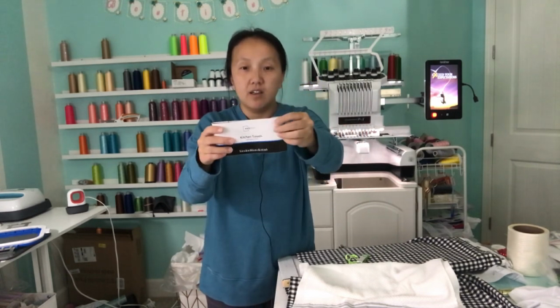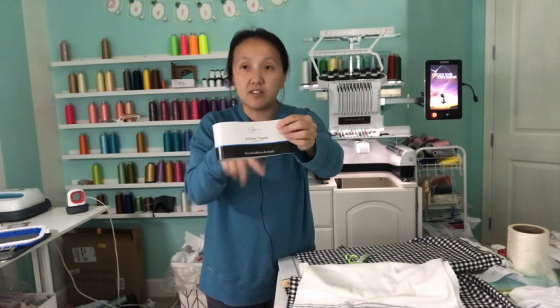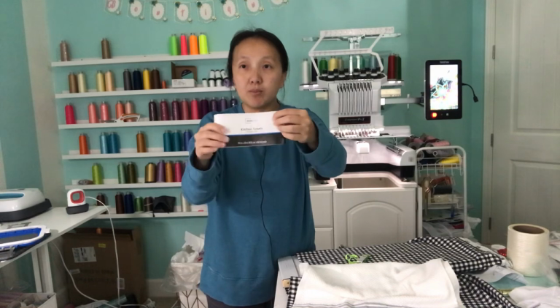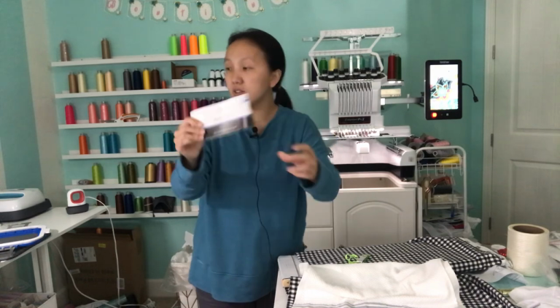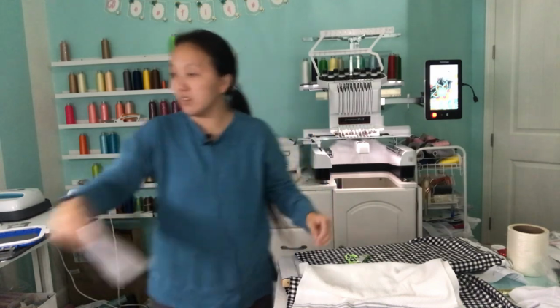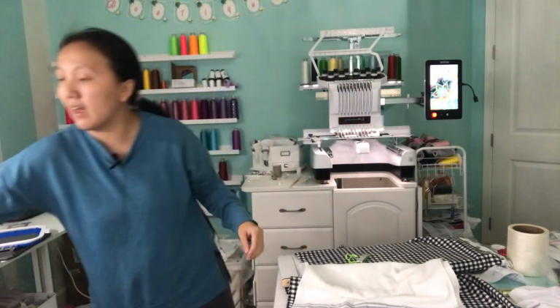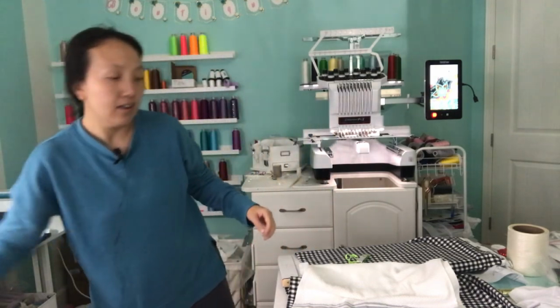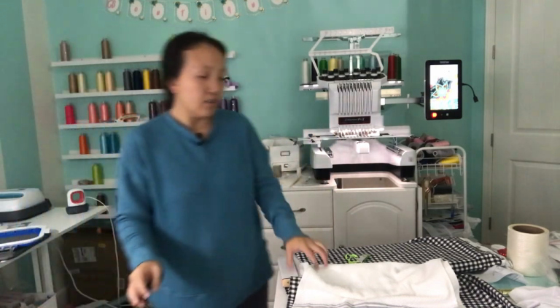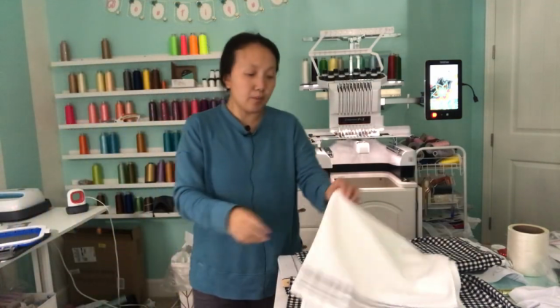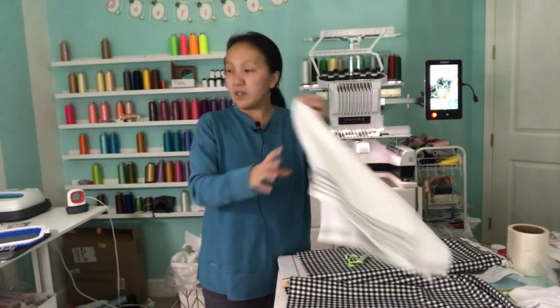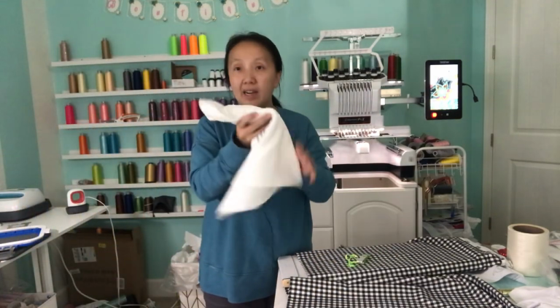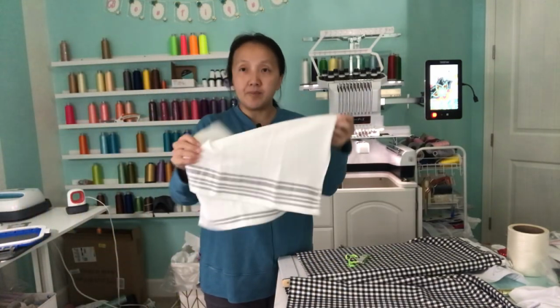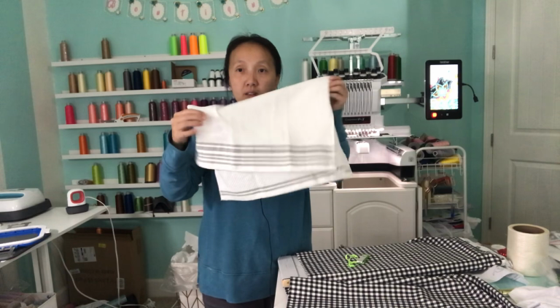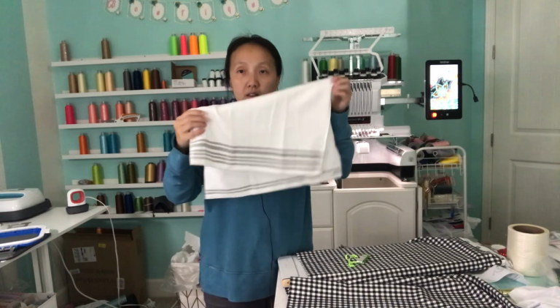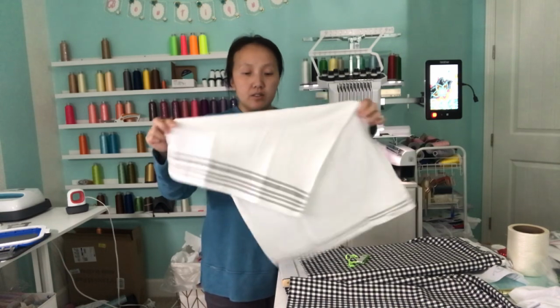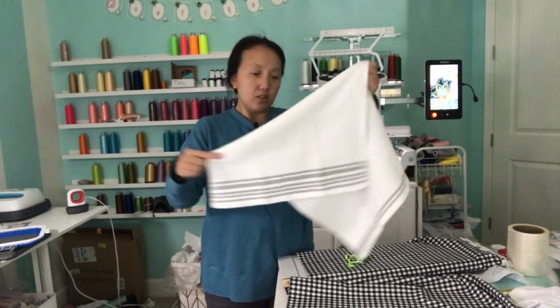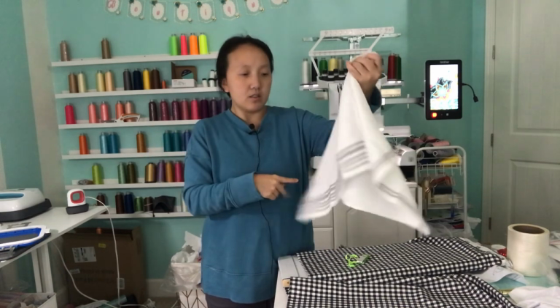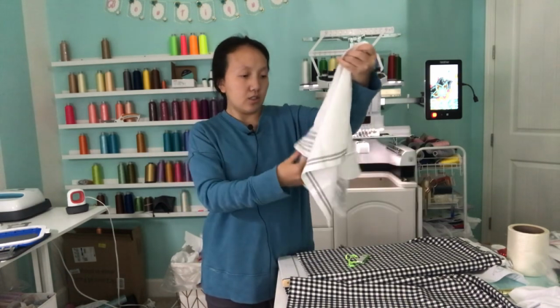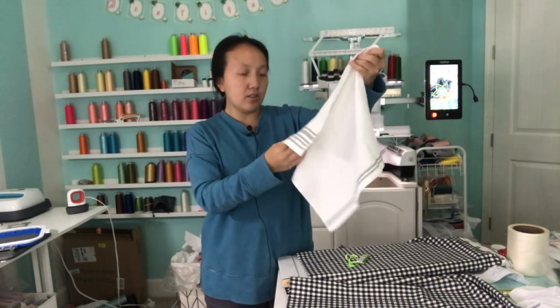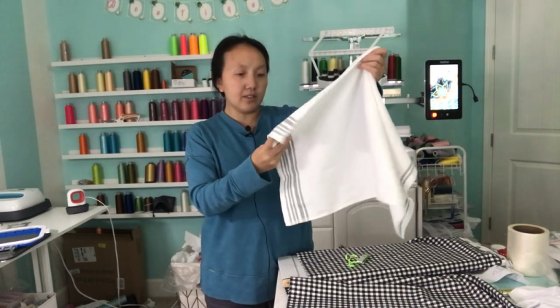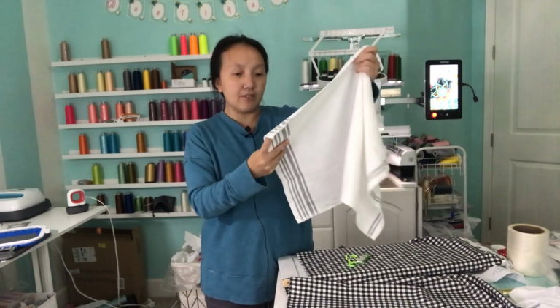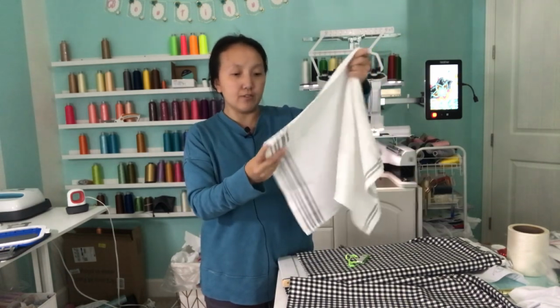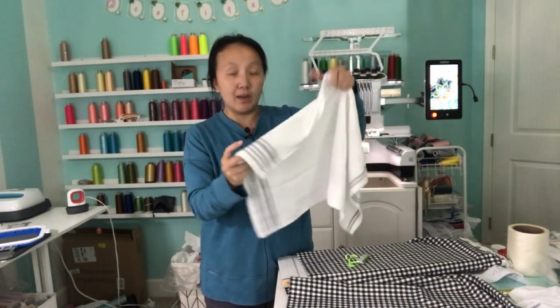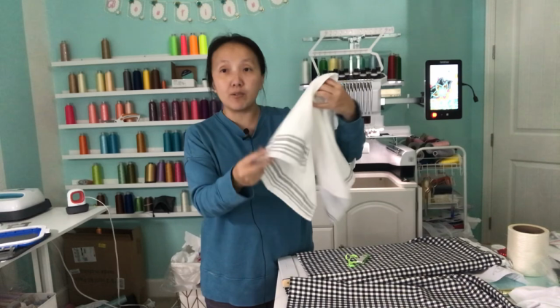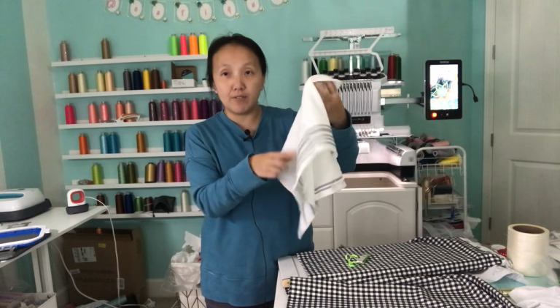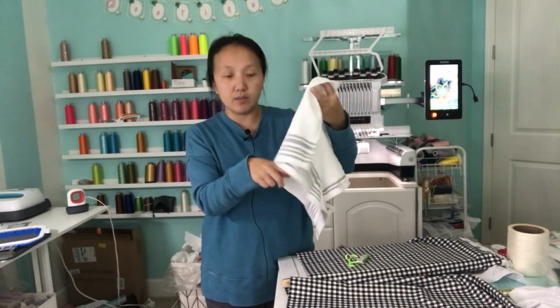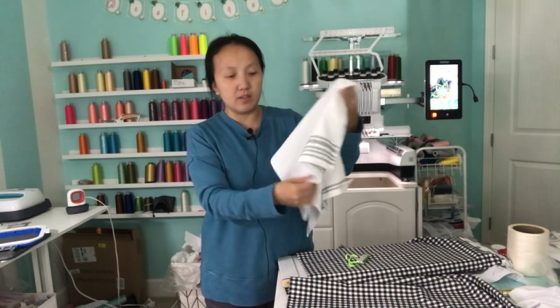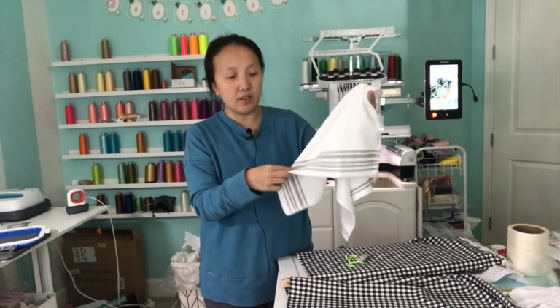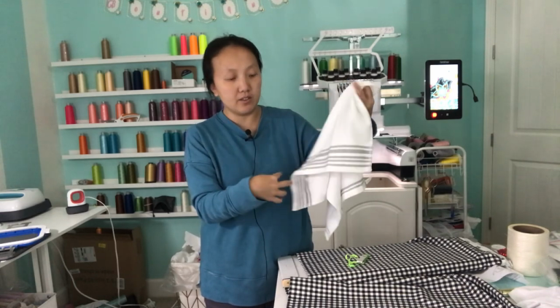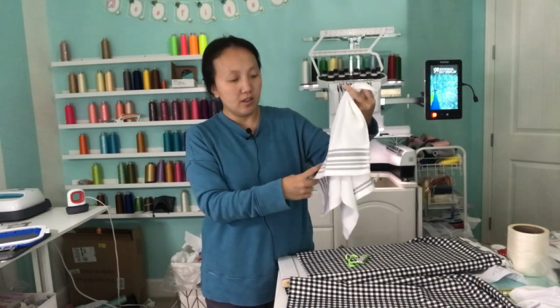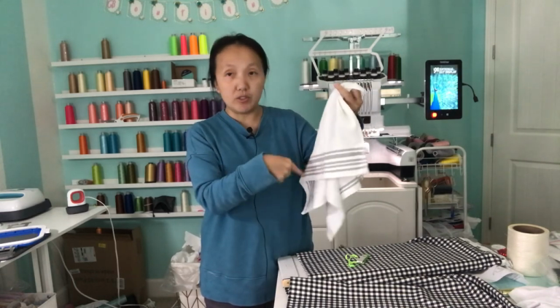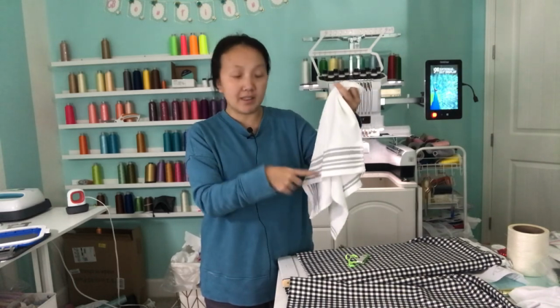I think that's the Walmart brand. So it comes in a pack. I don't think they have any of the white plain ones — they have different colors, one with a stripe like that.